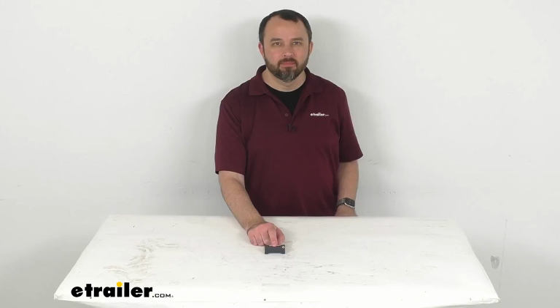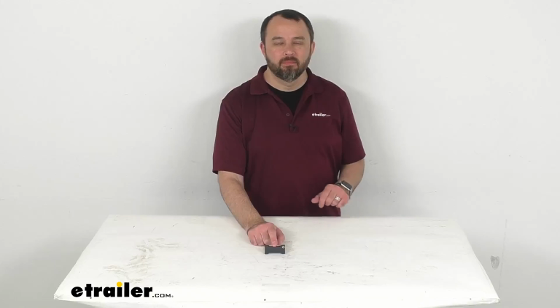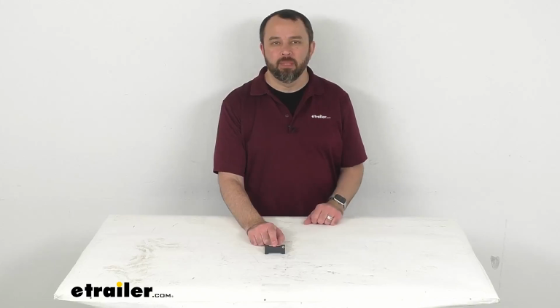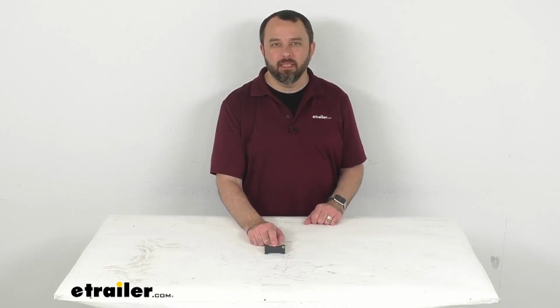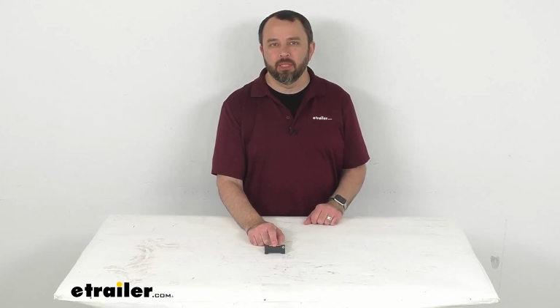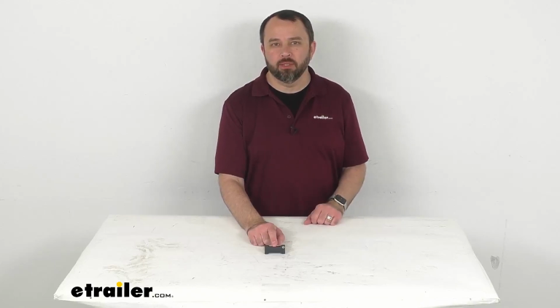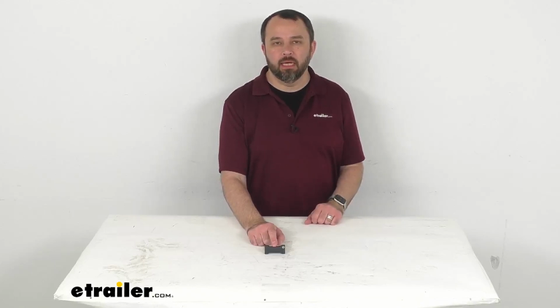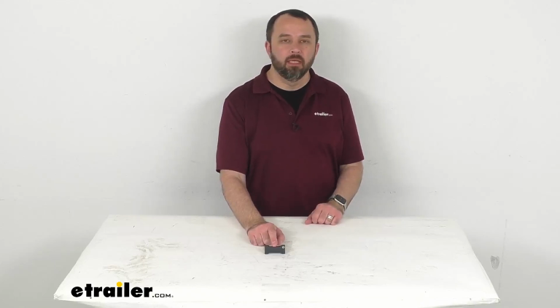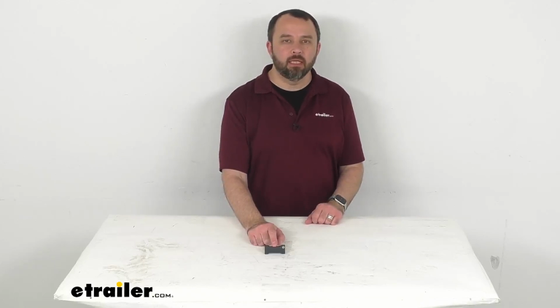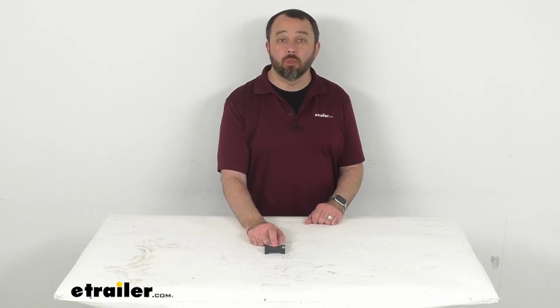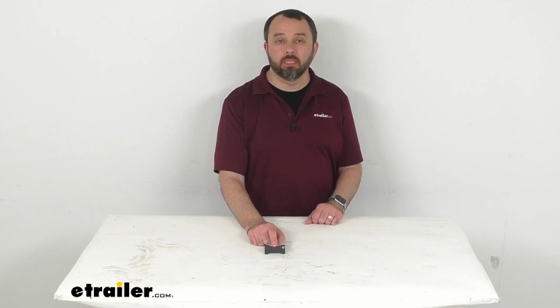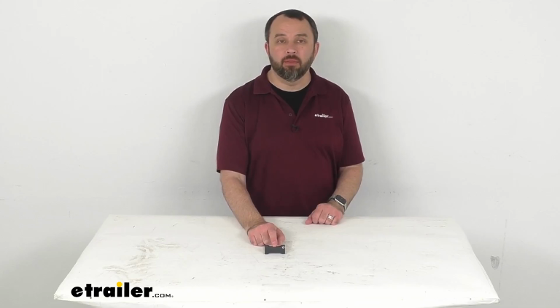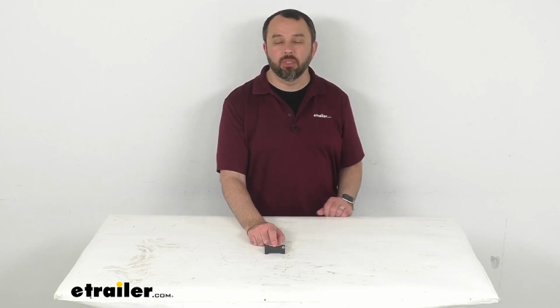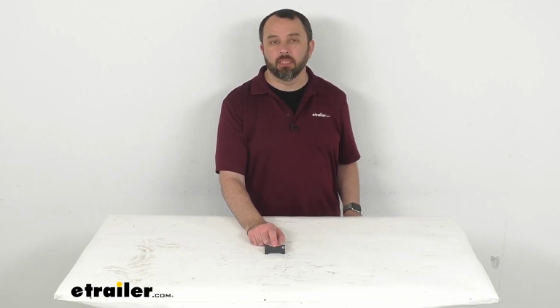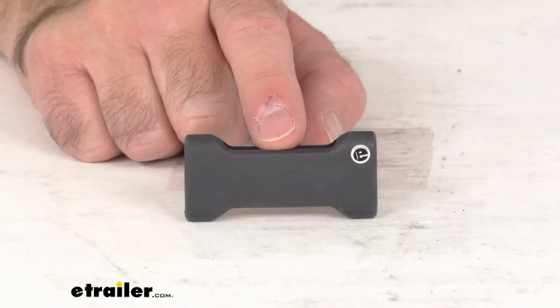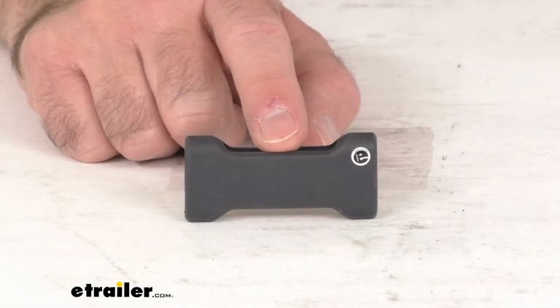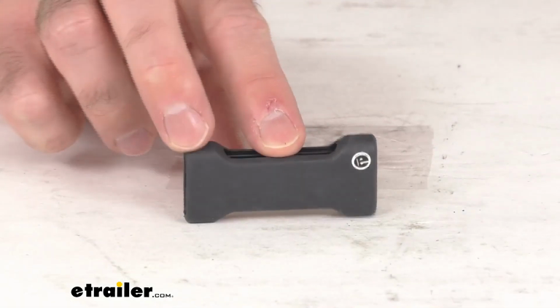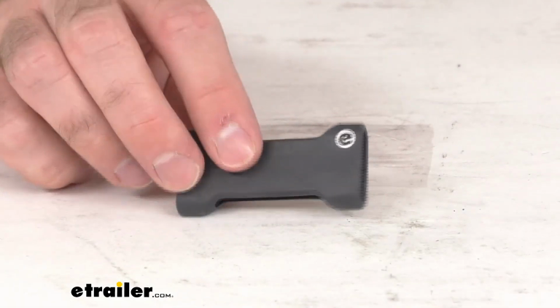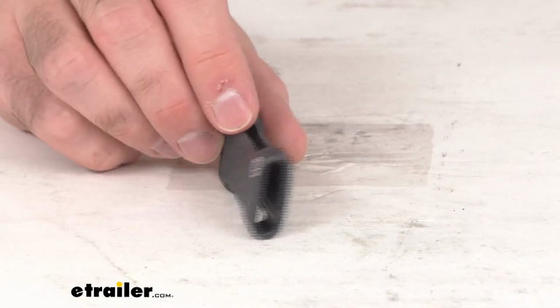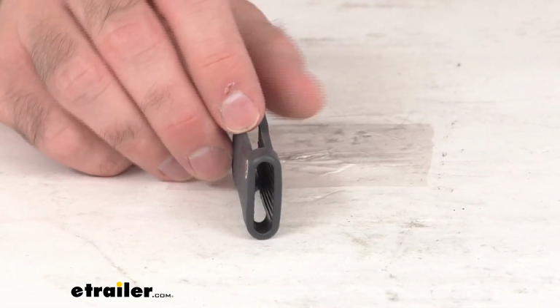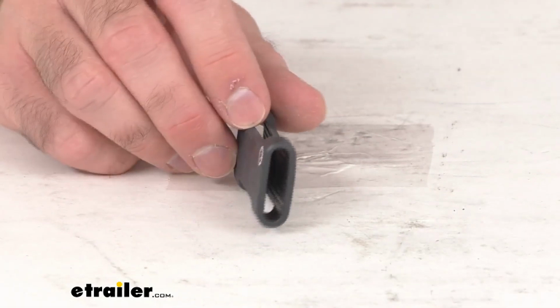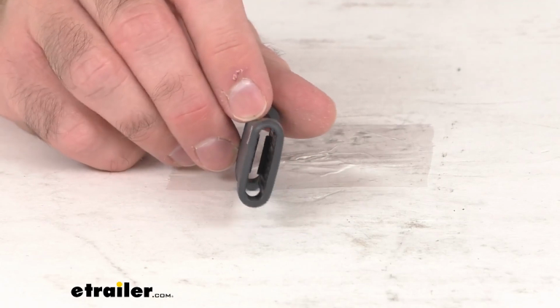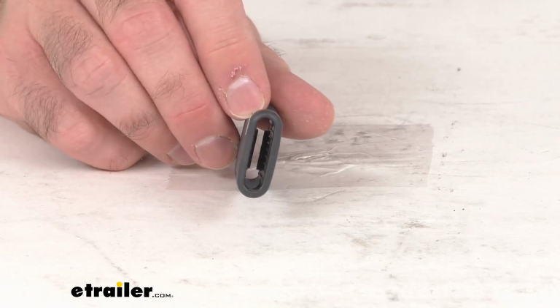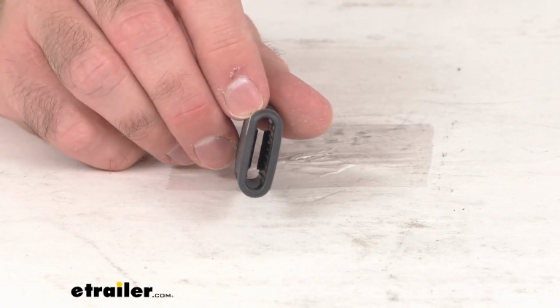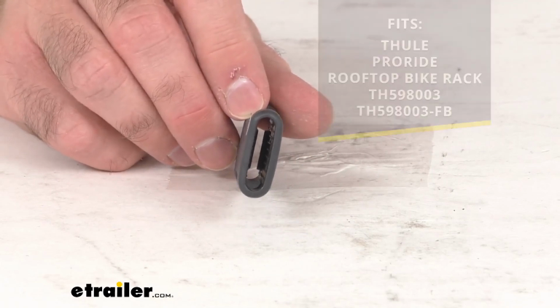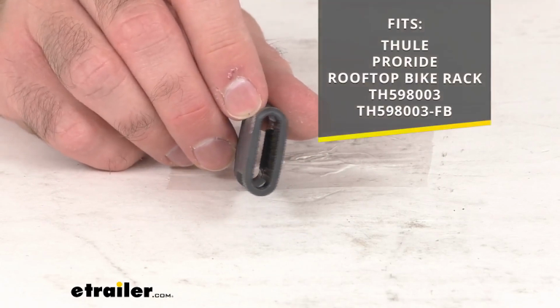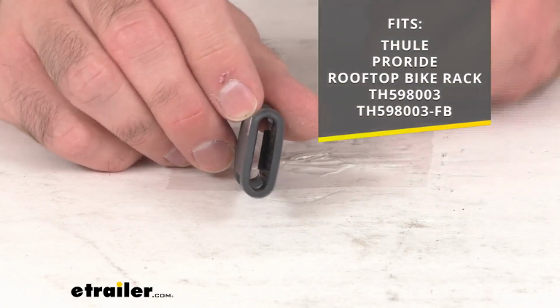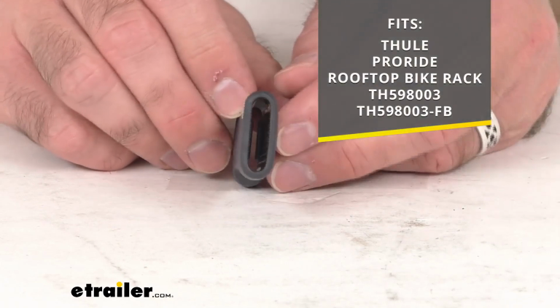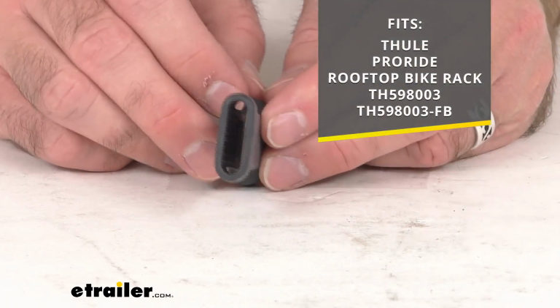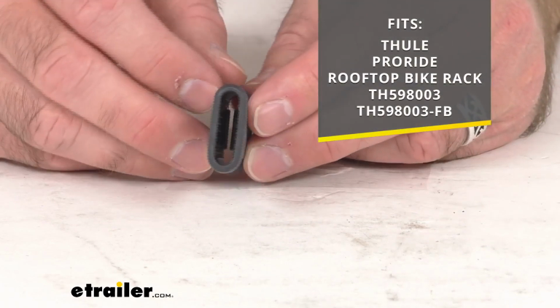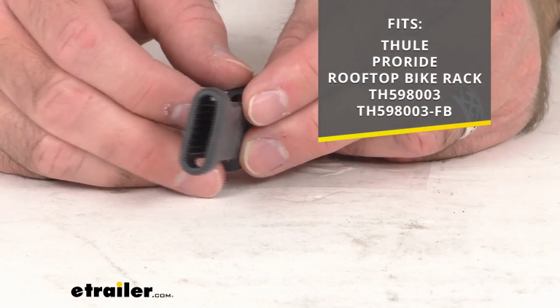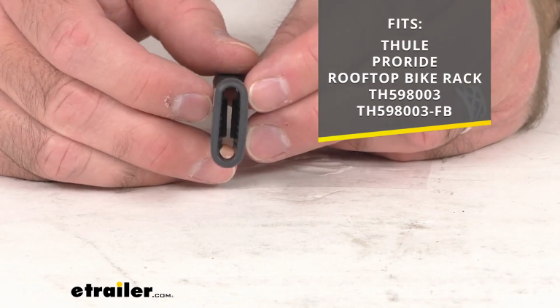Hi everybody, Andy here with eTrailer.com. Let's take a real quick look together at this Thule replacement strap protector. This is going to replace one strap protector for your Thule ProRide rooftop bike rack.